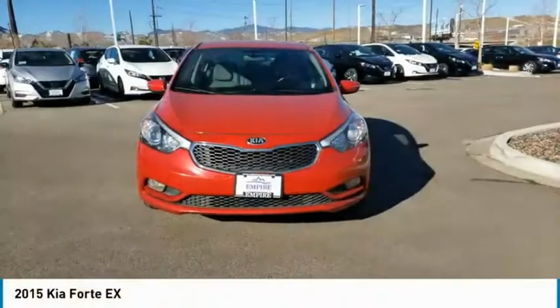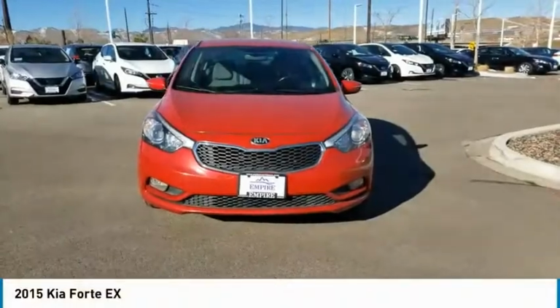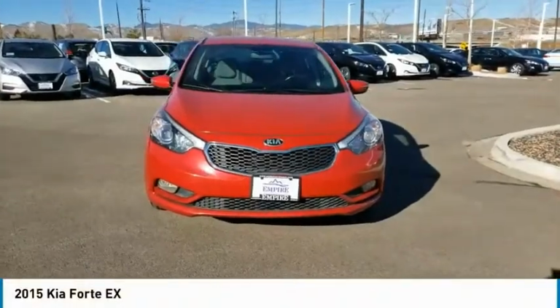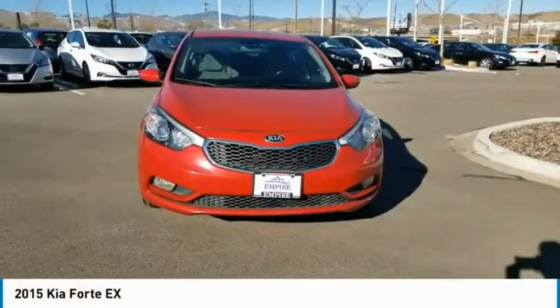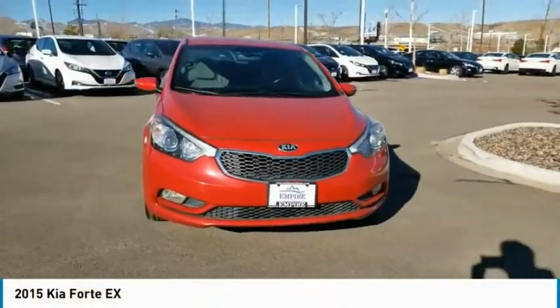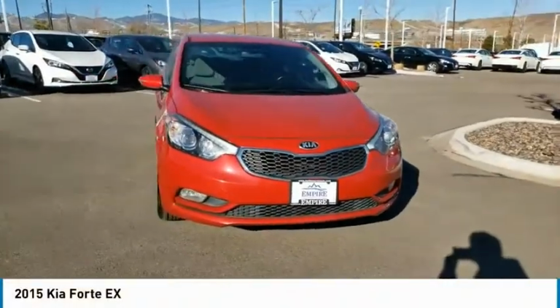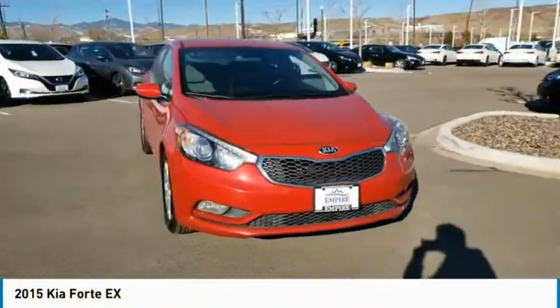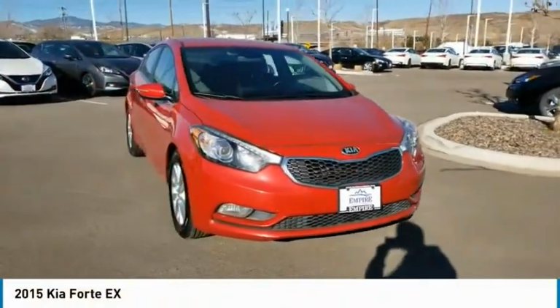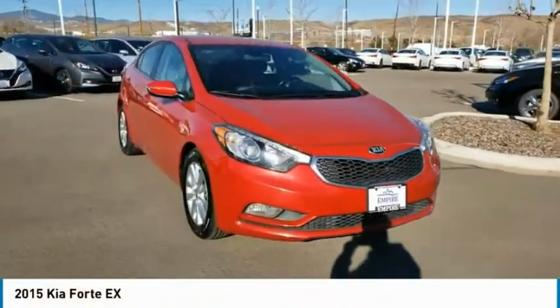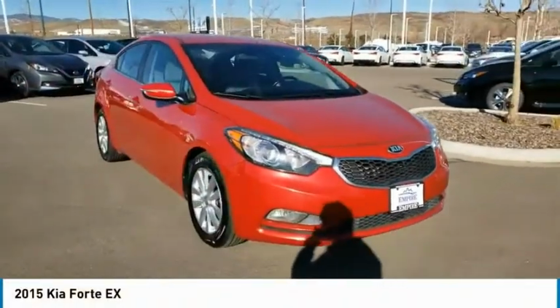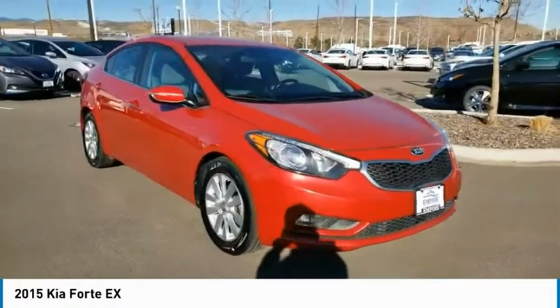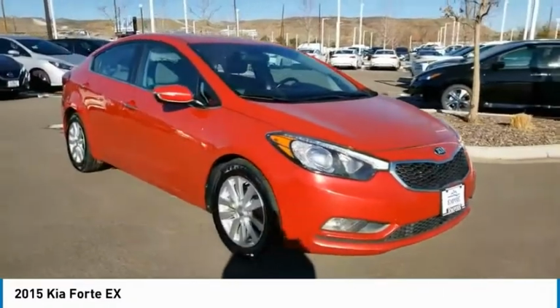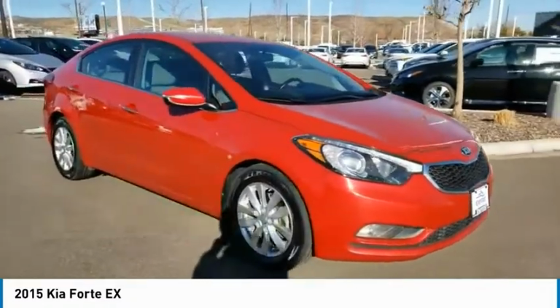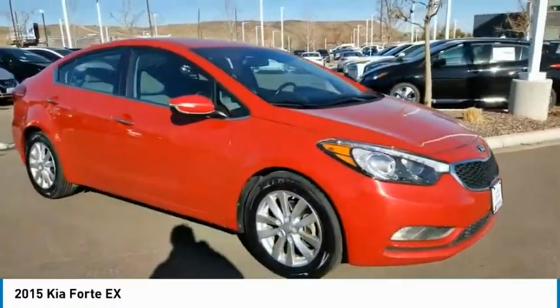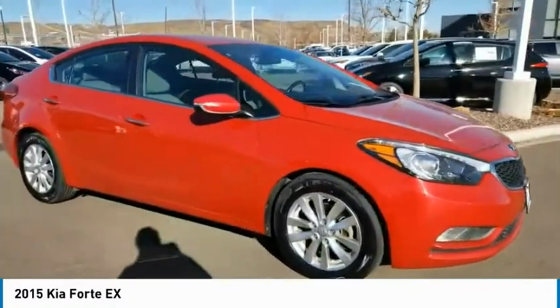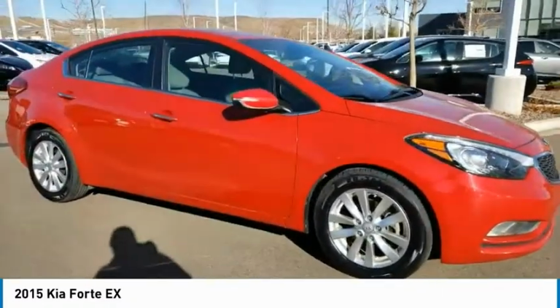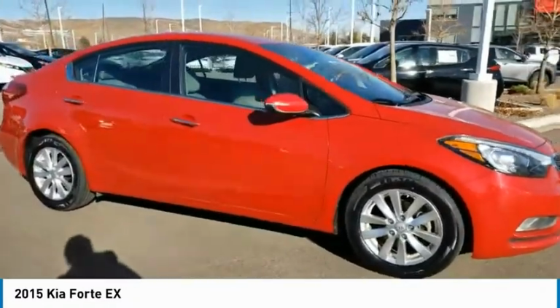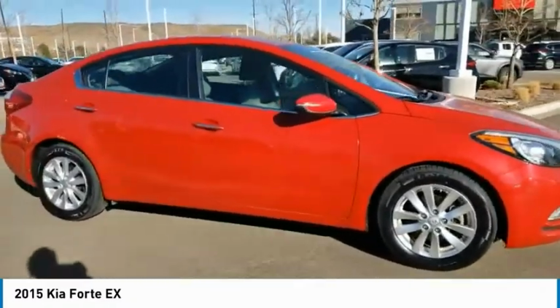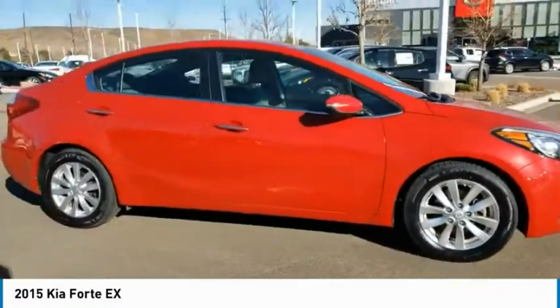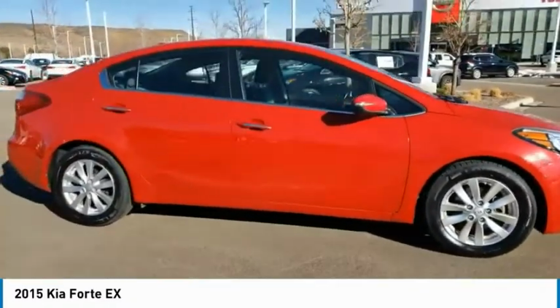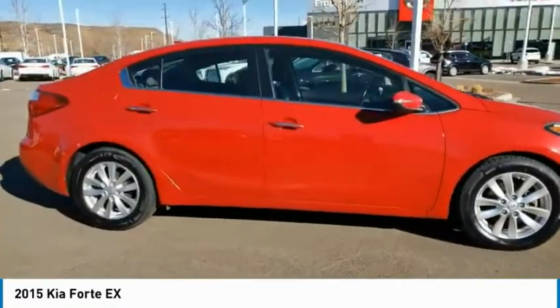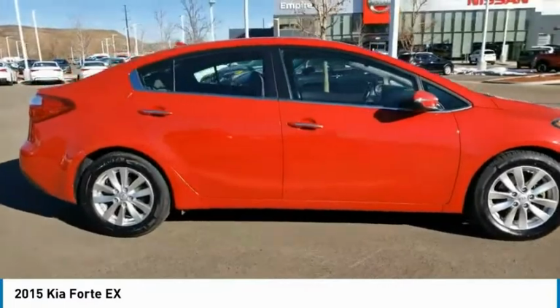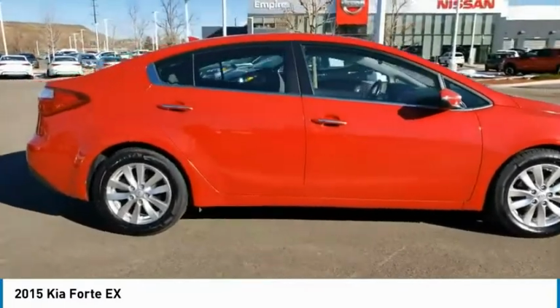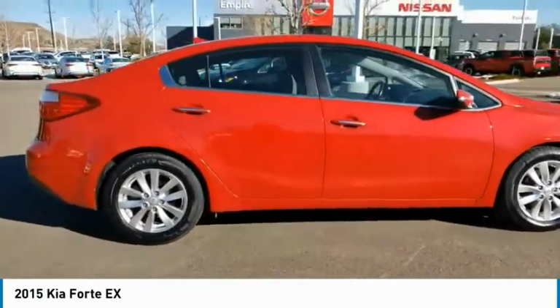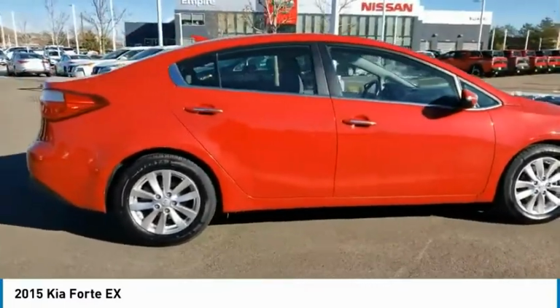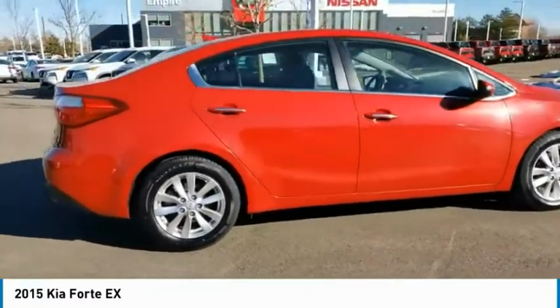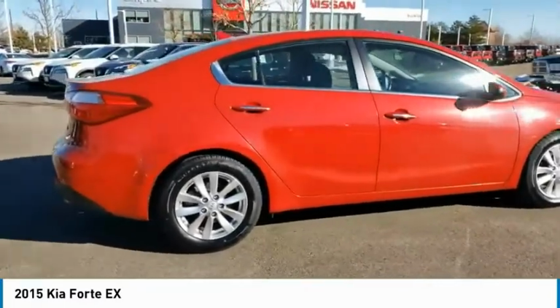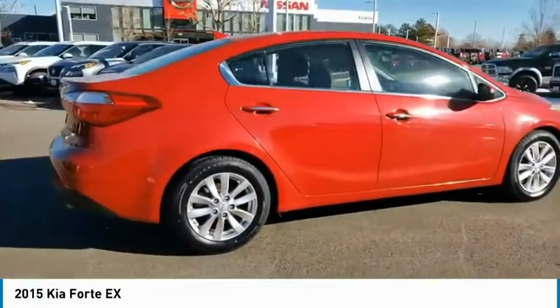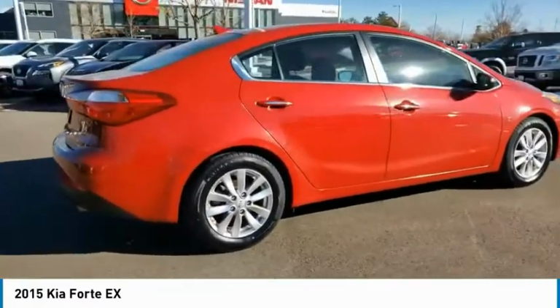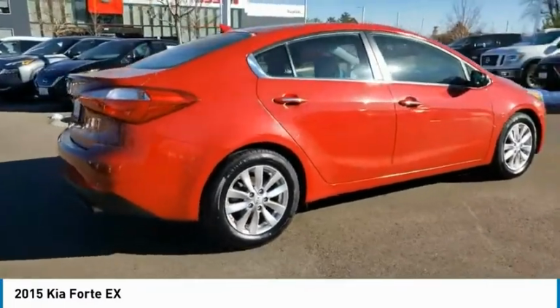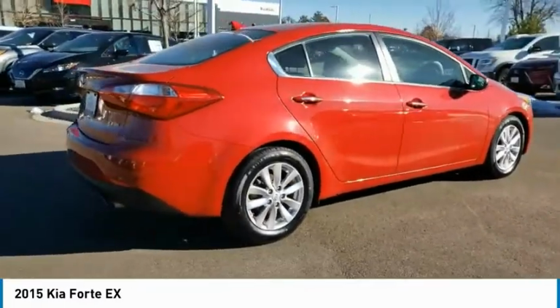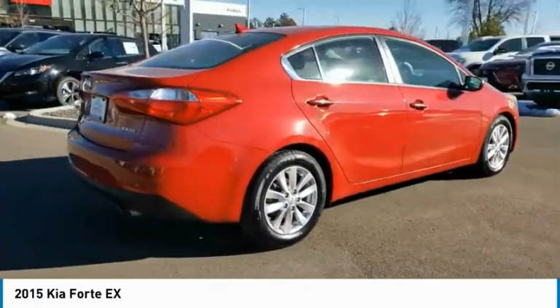You are going to love the 2015 Forte. If you're looking for a trendy and feature-laden compact sedan, the Kia Forte is for you. It offers an exceptional combination of innovative design, high-quality engineering, and outstanding value.